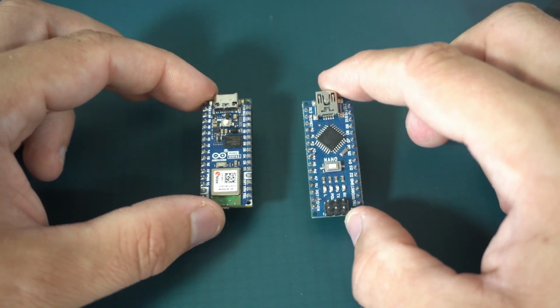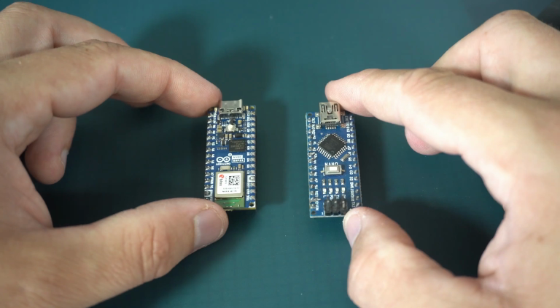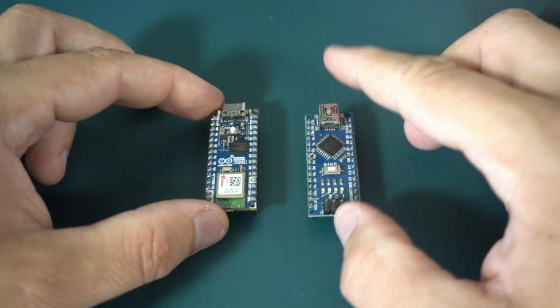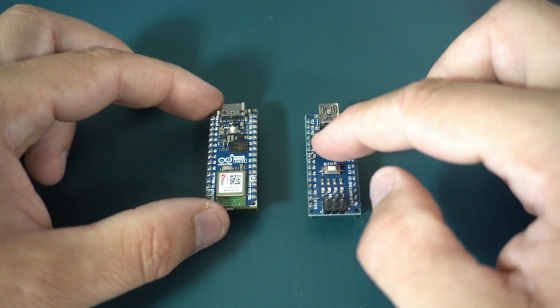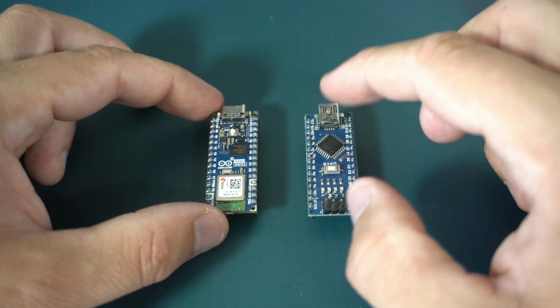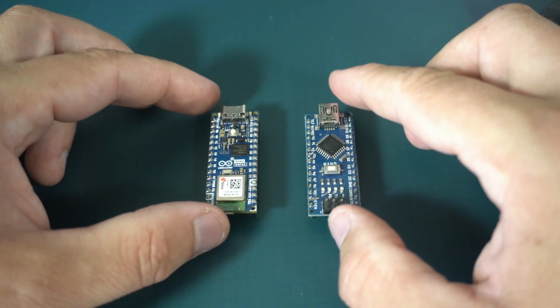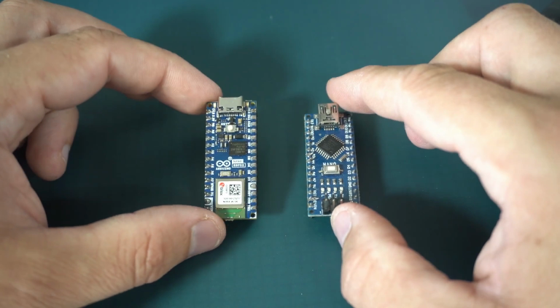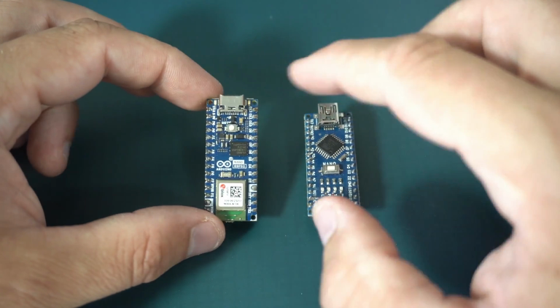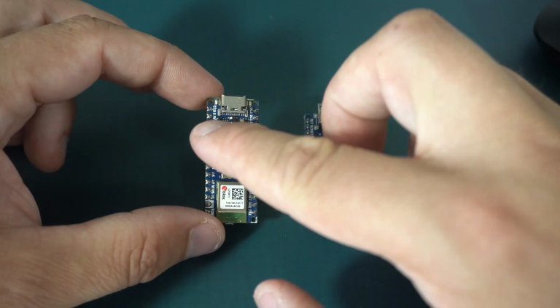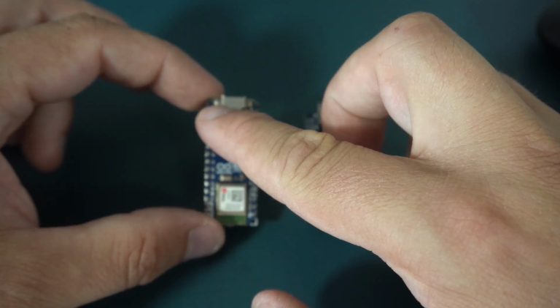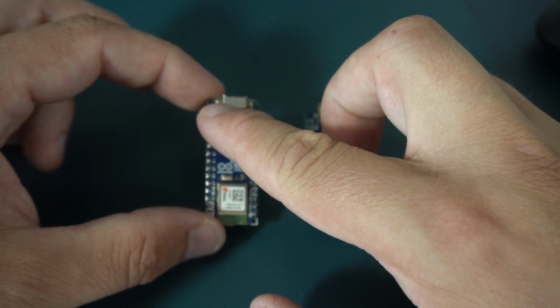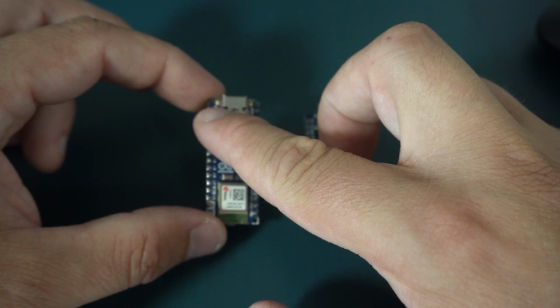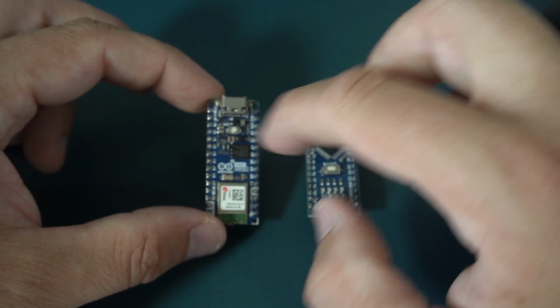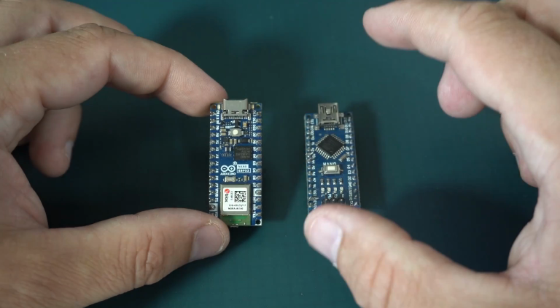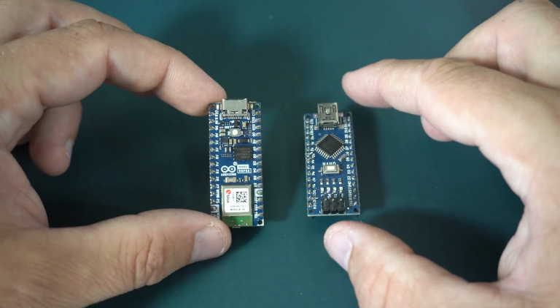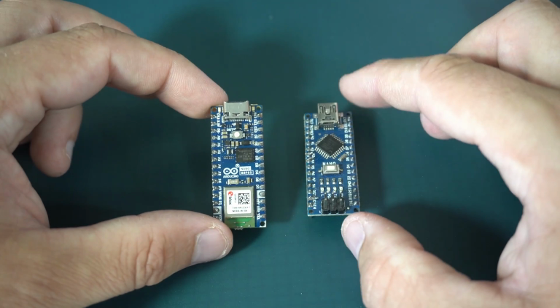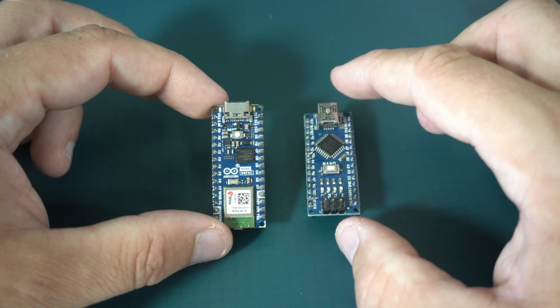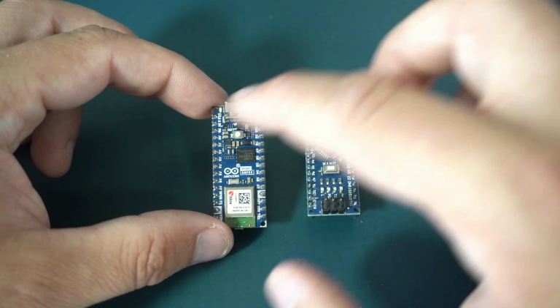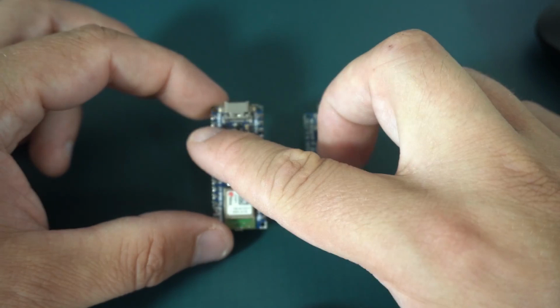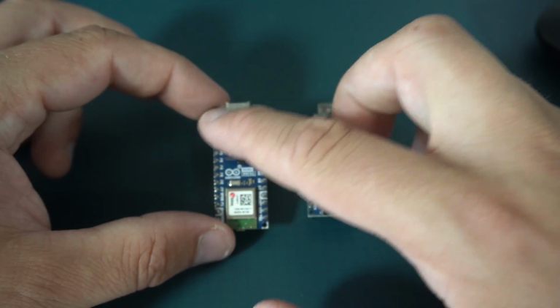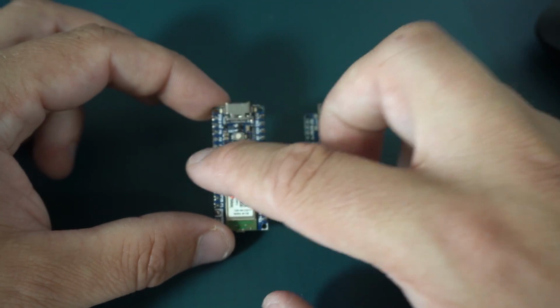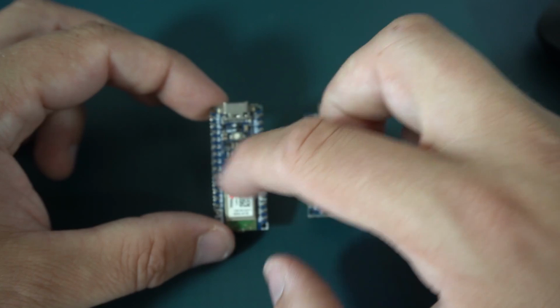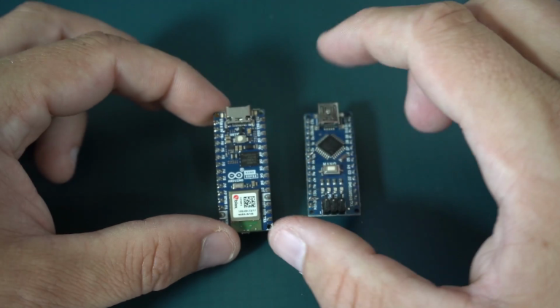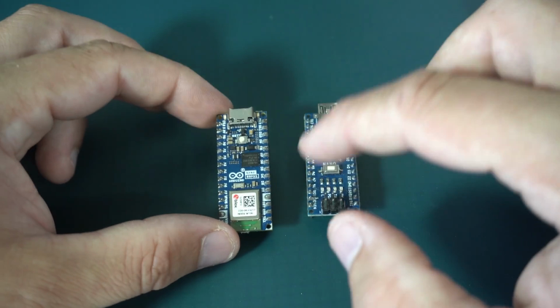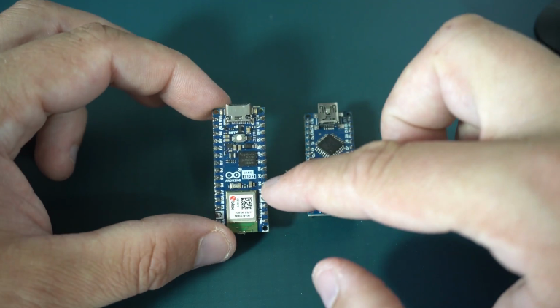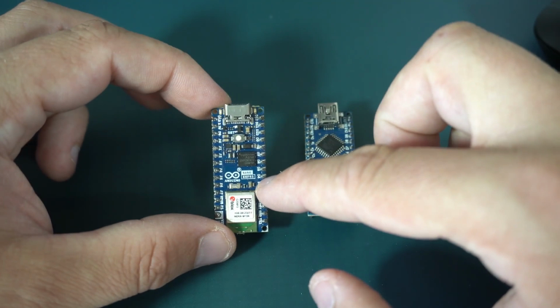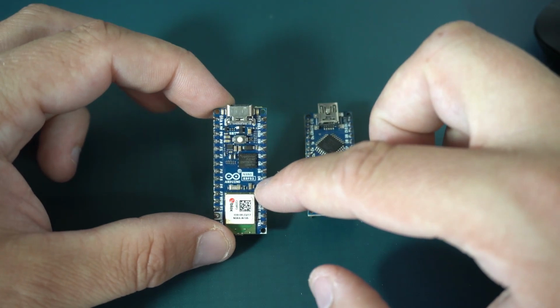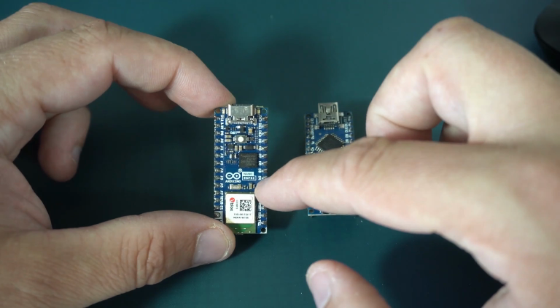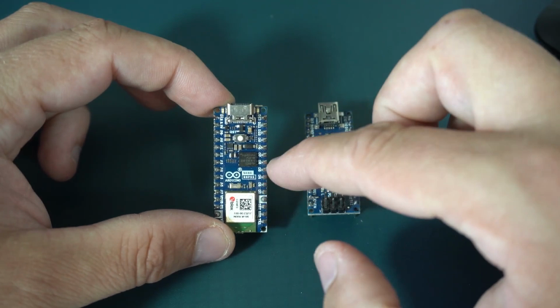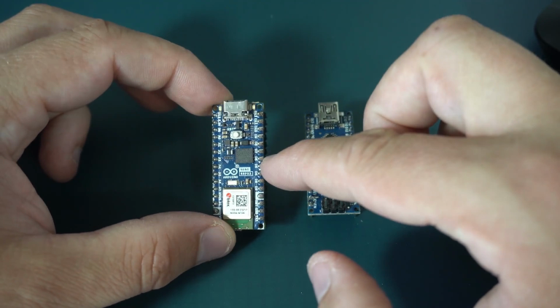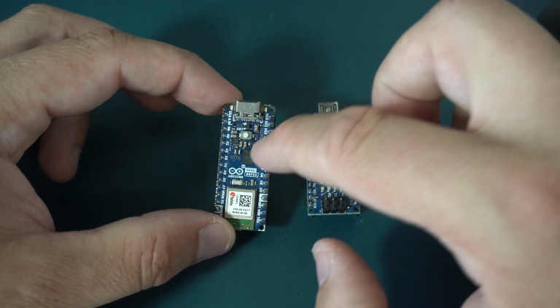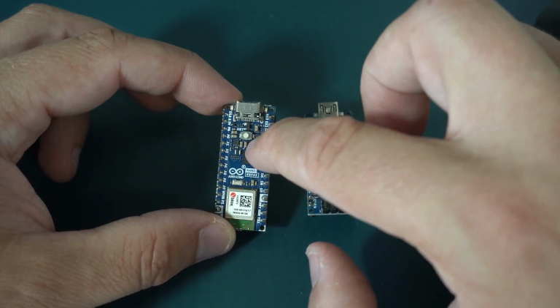Like the old model, this one also has a built-in LED, and again it is connected to pin 13. But the new model also has an RGB LED.